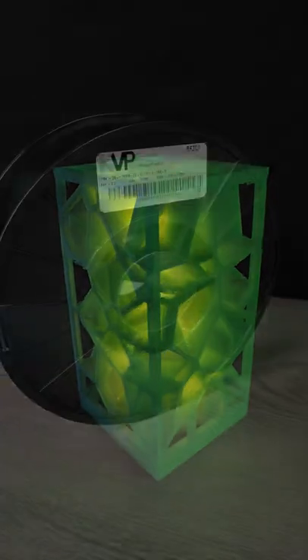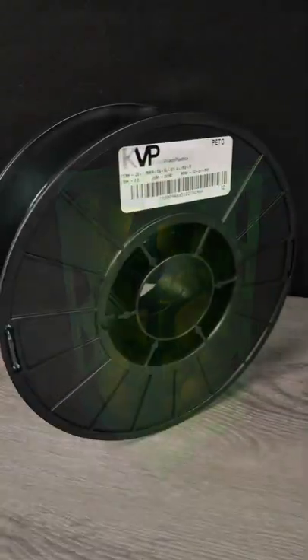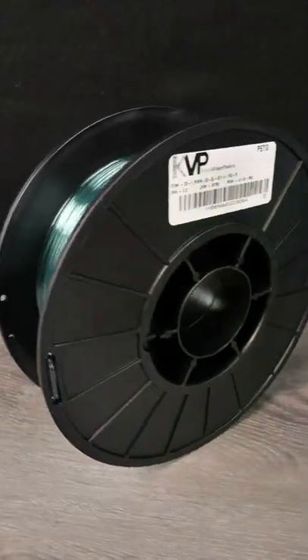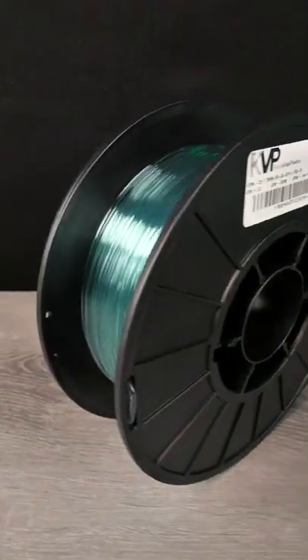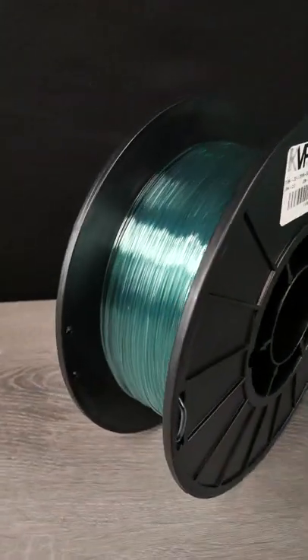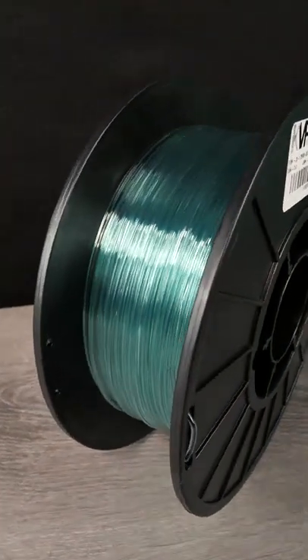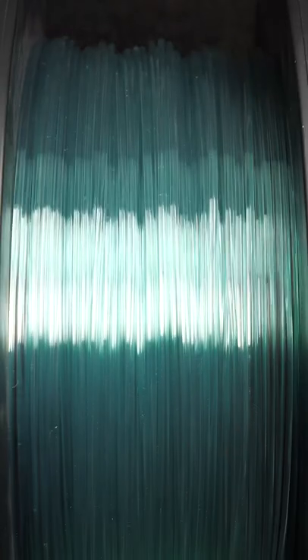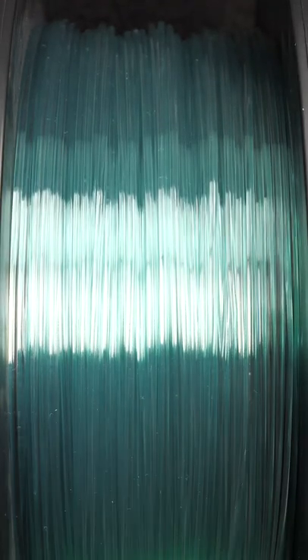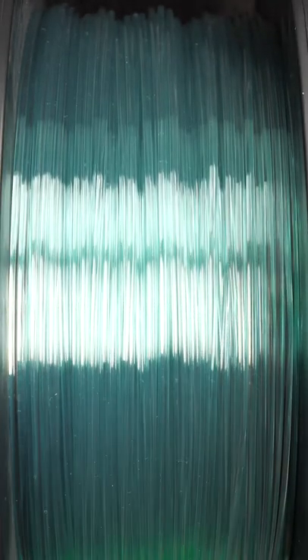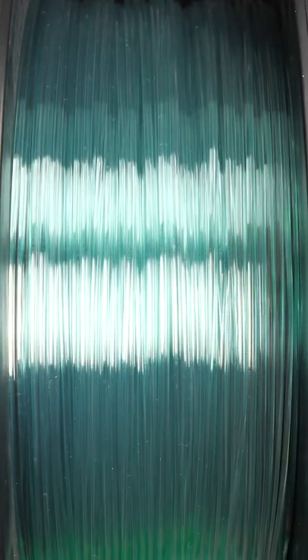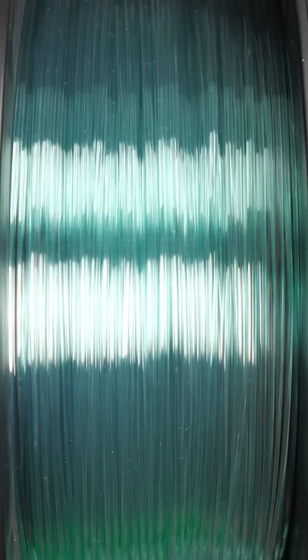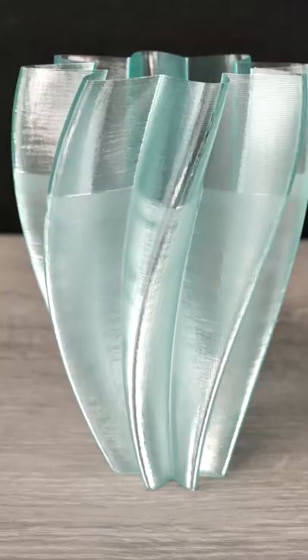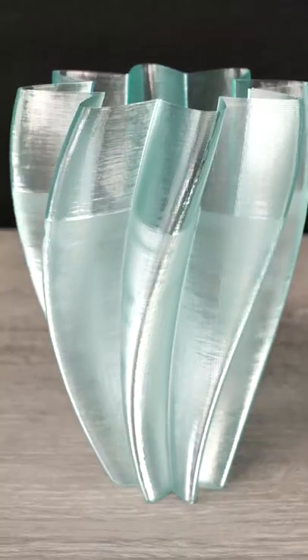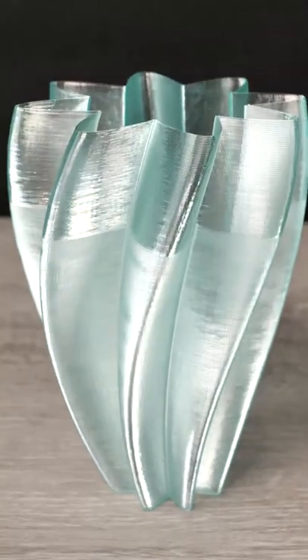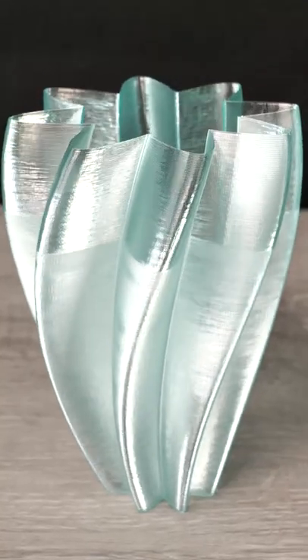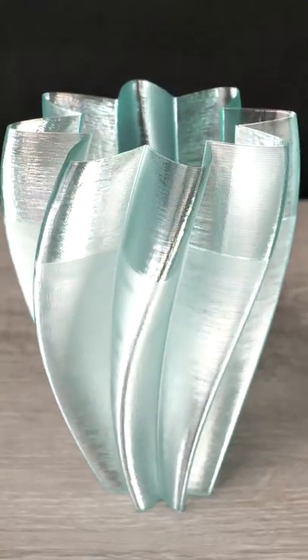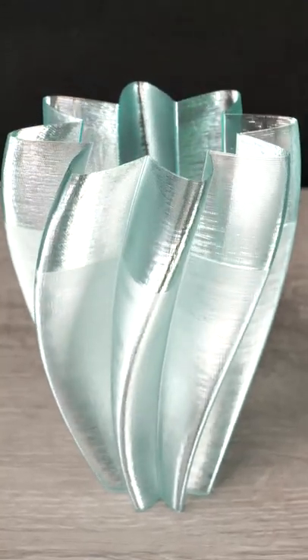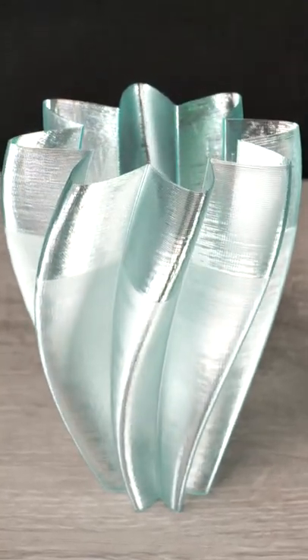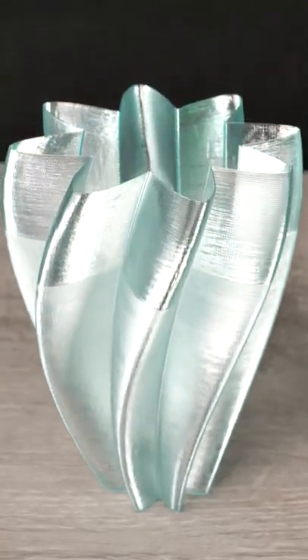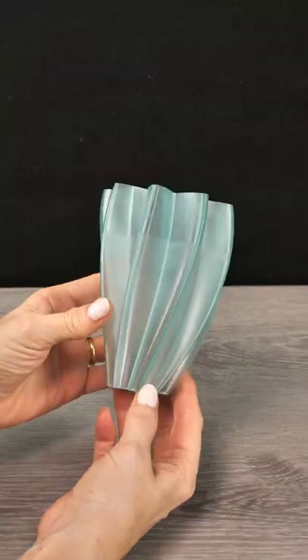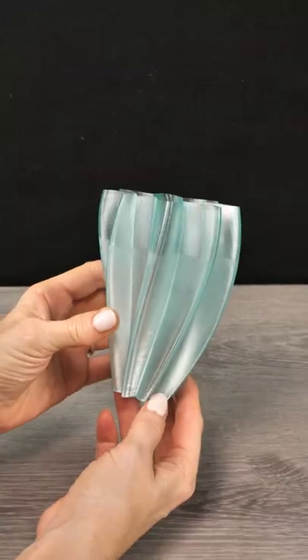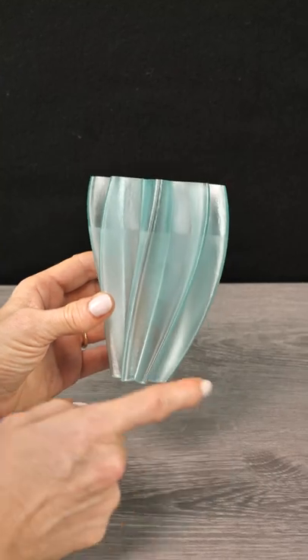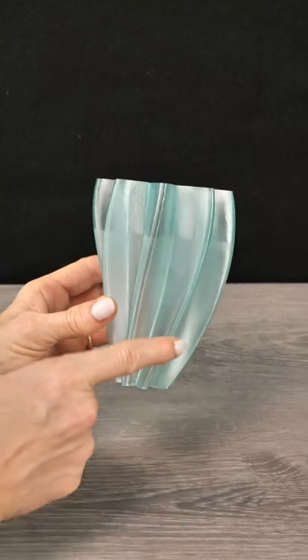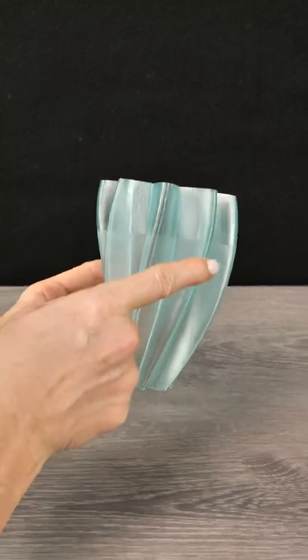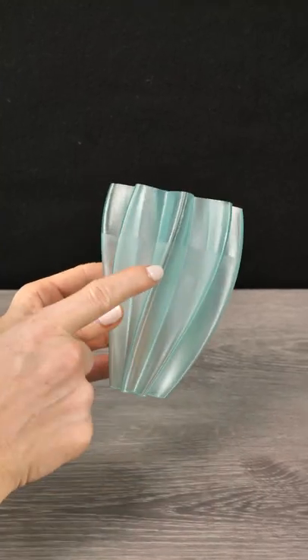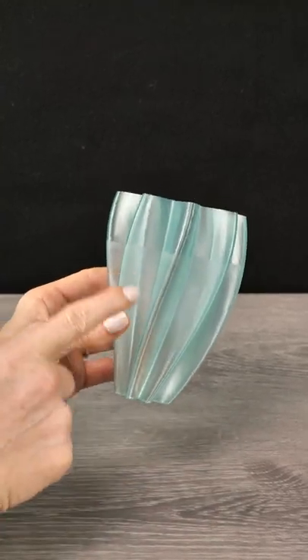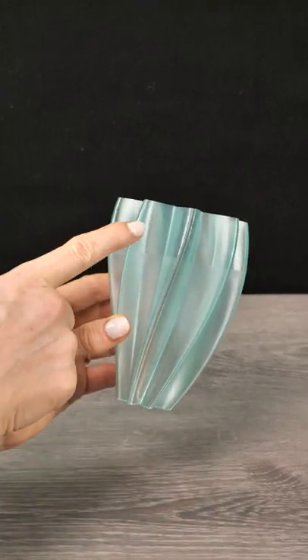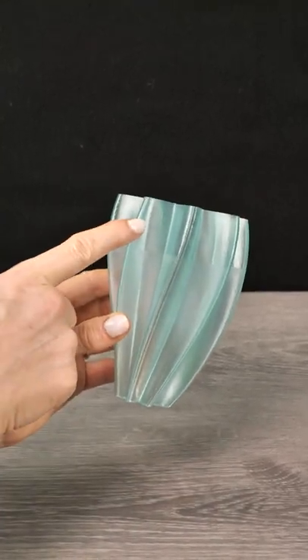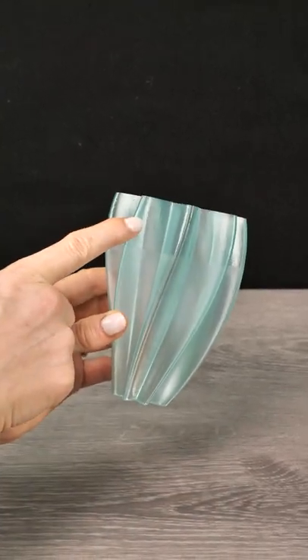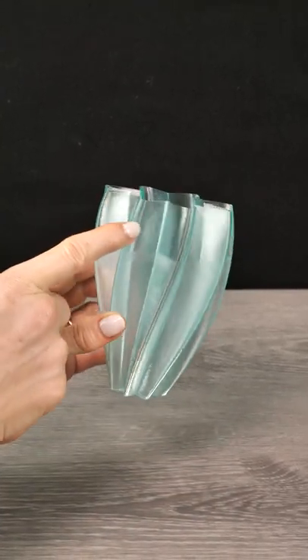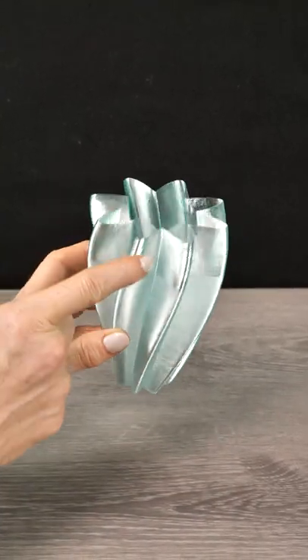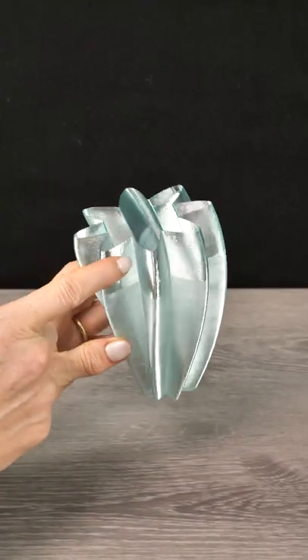I knew that this Edge Glow Glass PETG could be very translucent, but I wanted to run some tests to find out the best settings. You can see the difference here with the six star vase where I increased the temperature all the way to 260 degrees and started printing really slow. Look at how shiny it got!